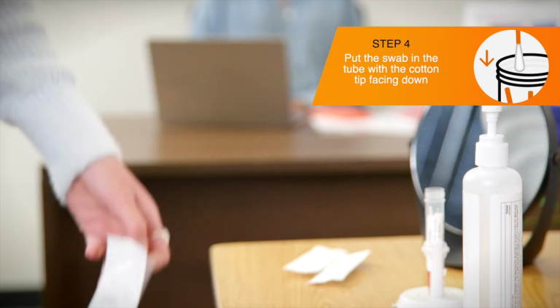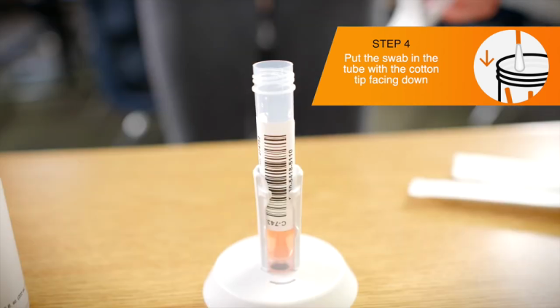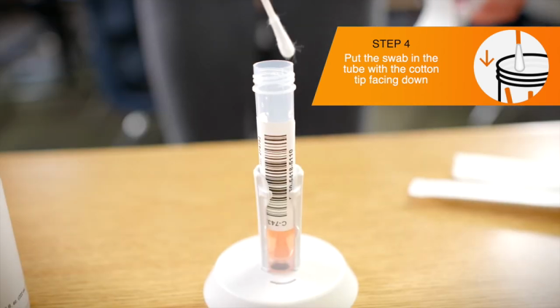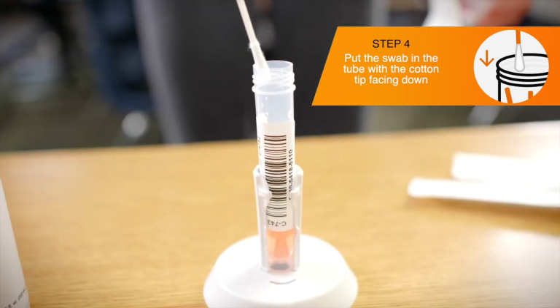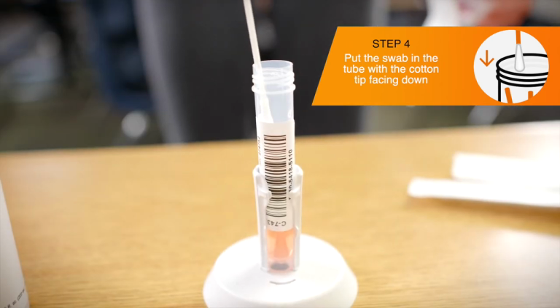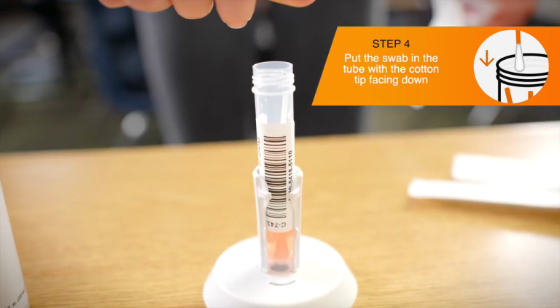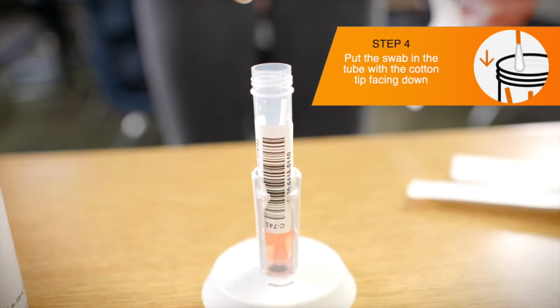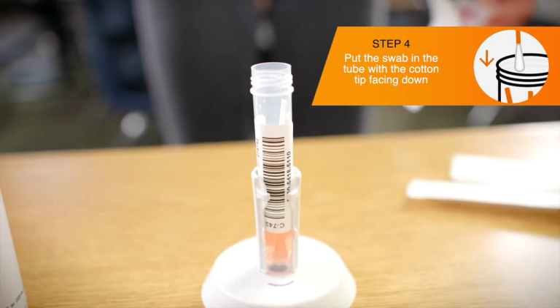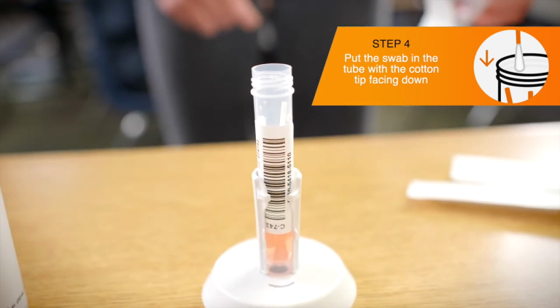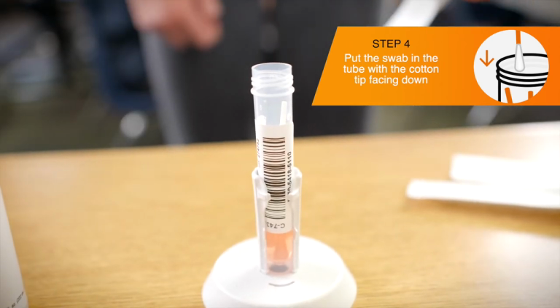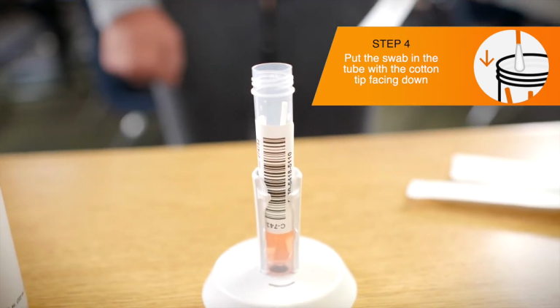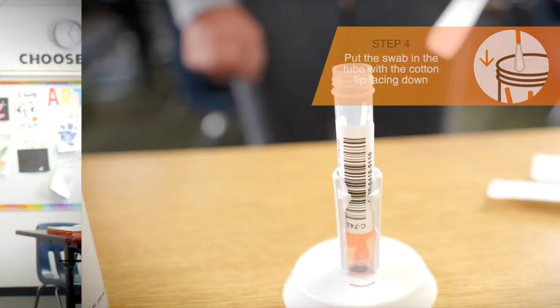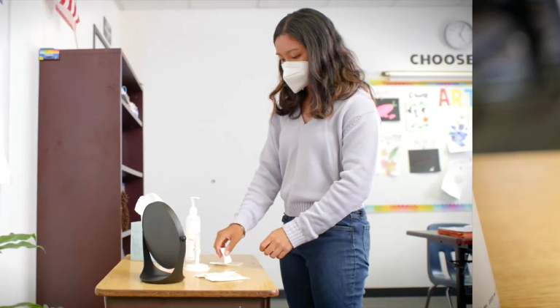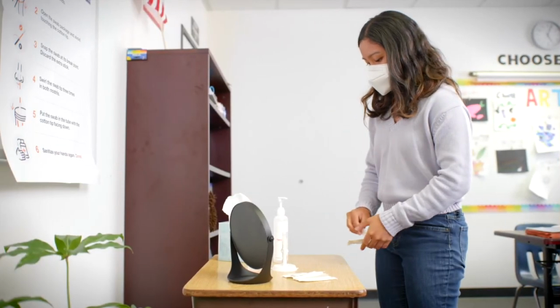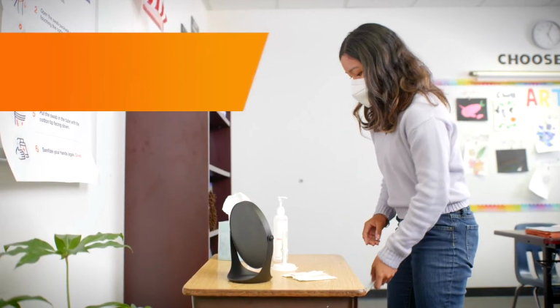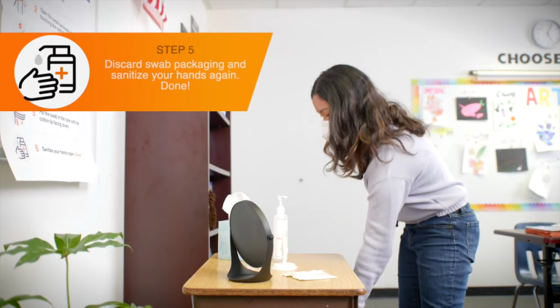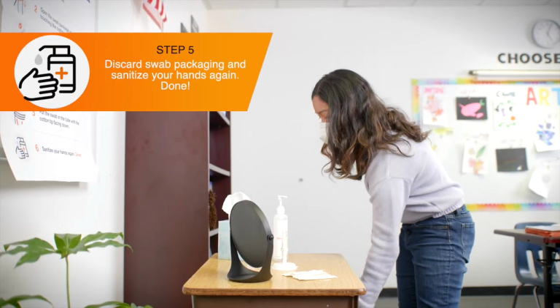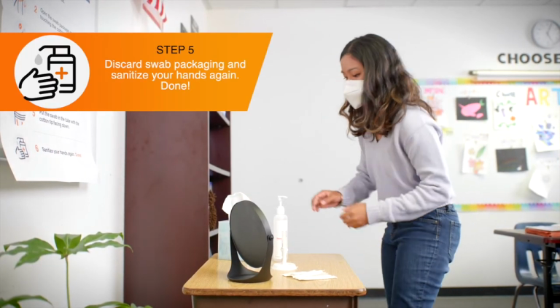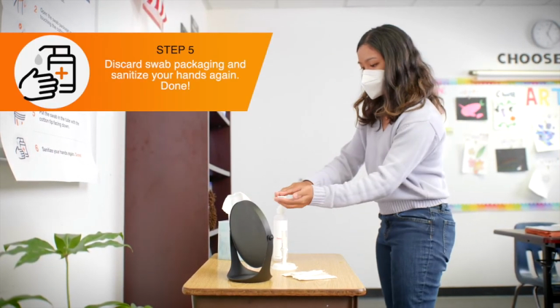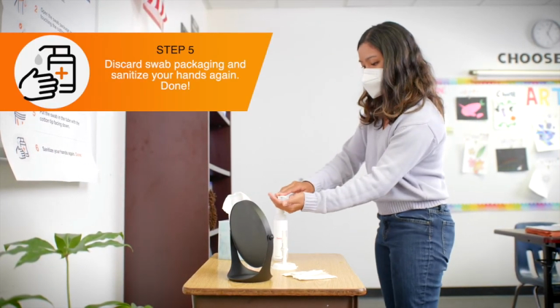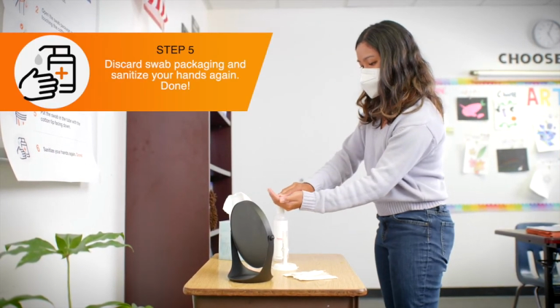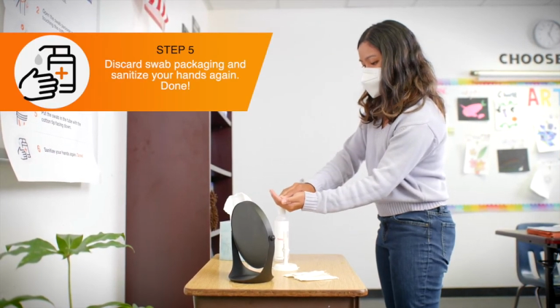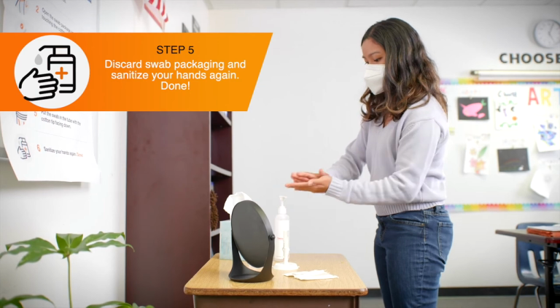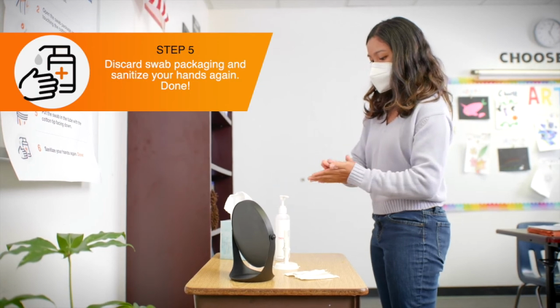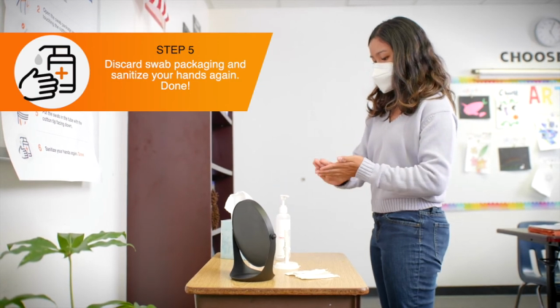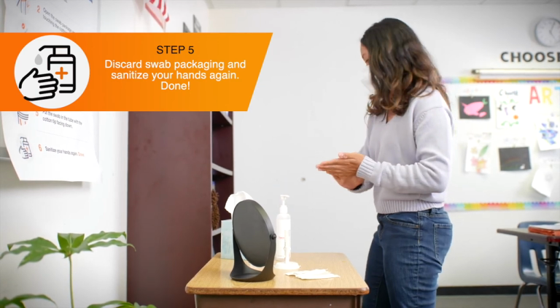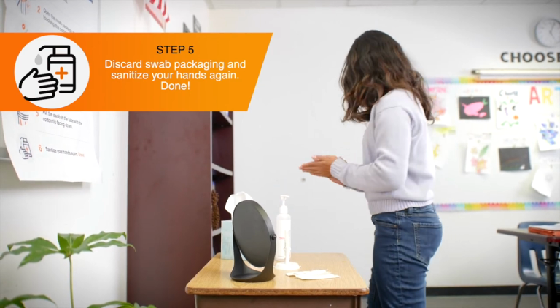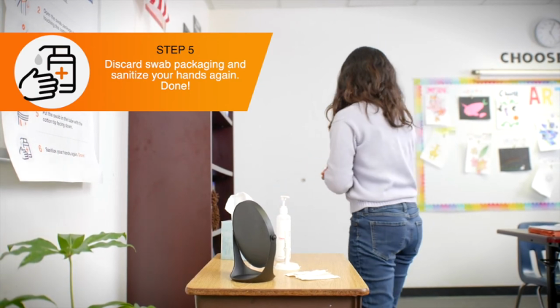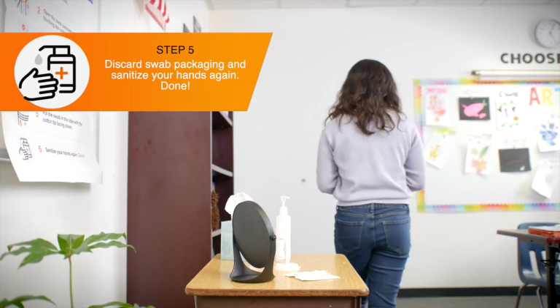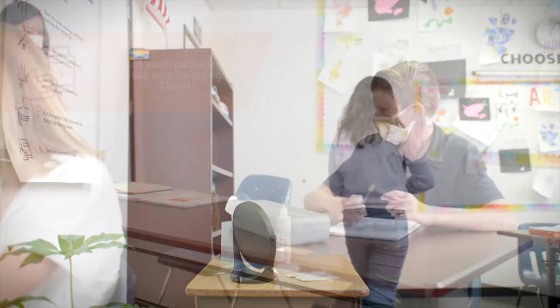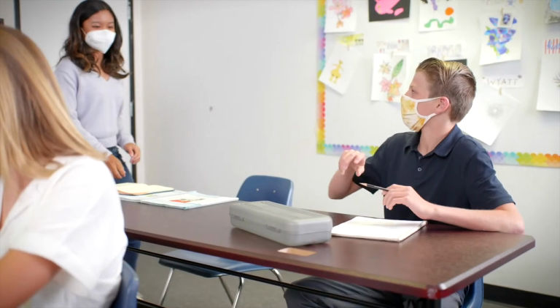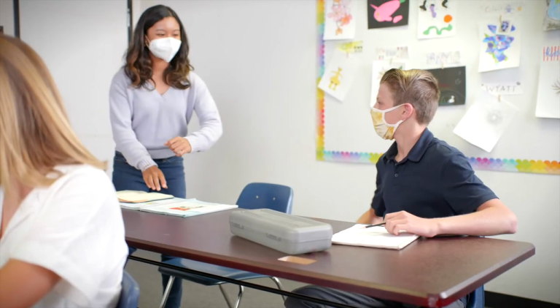There may be other swabs in the tube, so be careful not to tip the tube over. Discard the packaging in the waste bin. Sanitize hands again. Pull up mask to cover the nose and mouth. Participants can then return to their desk.